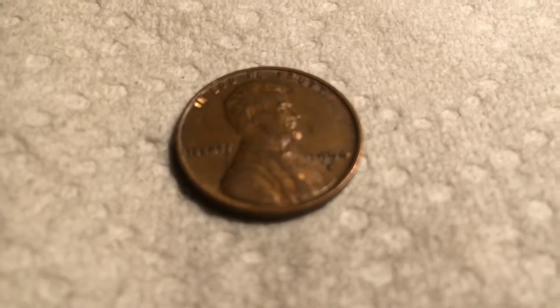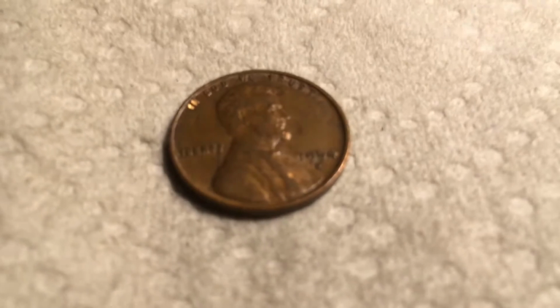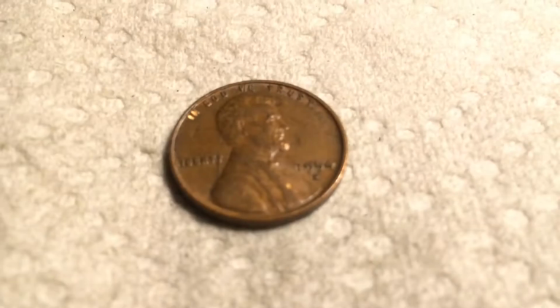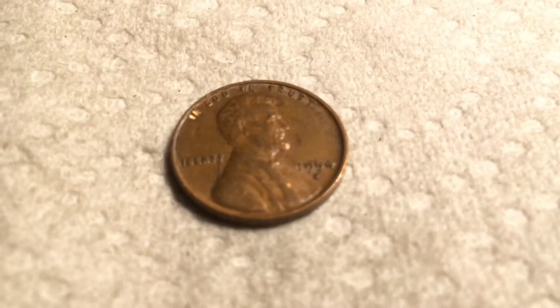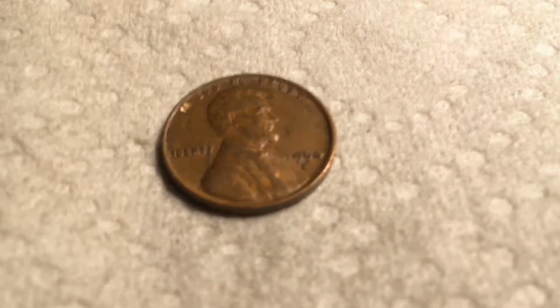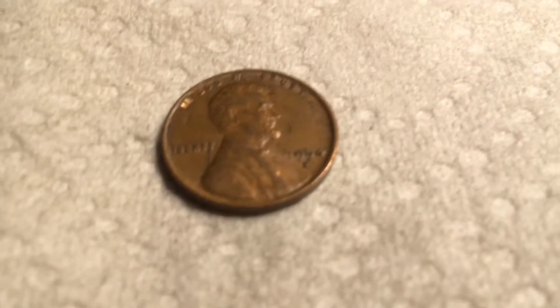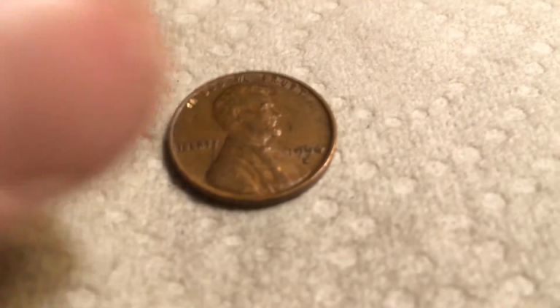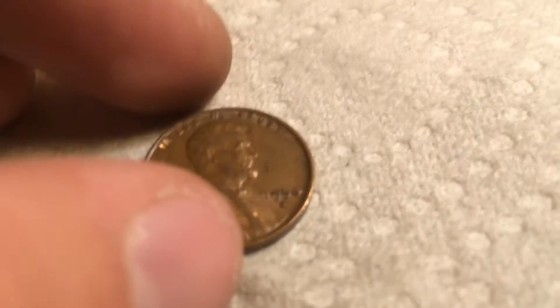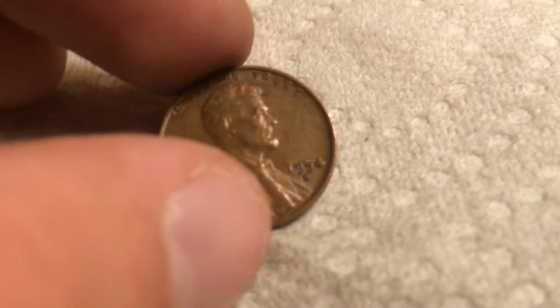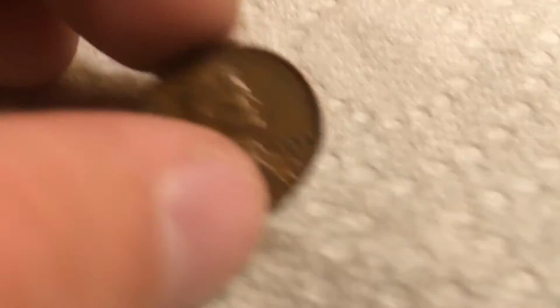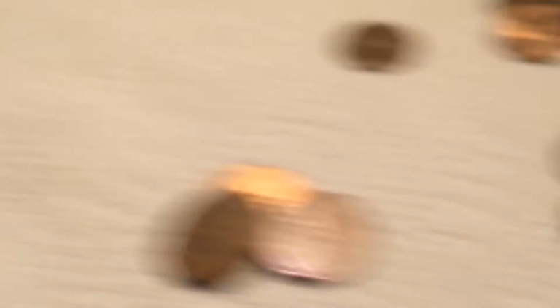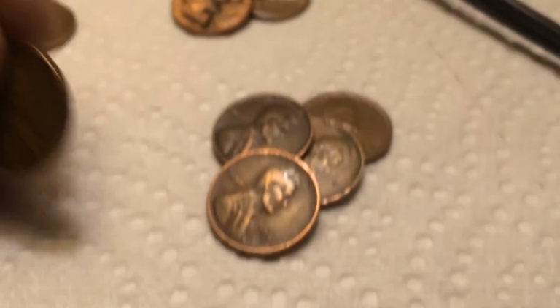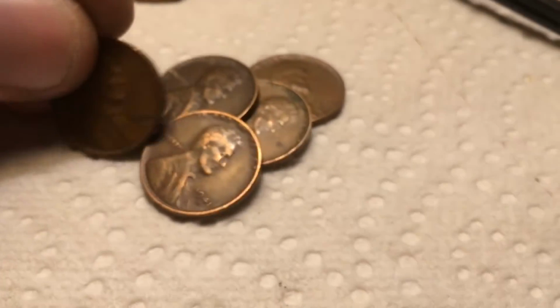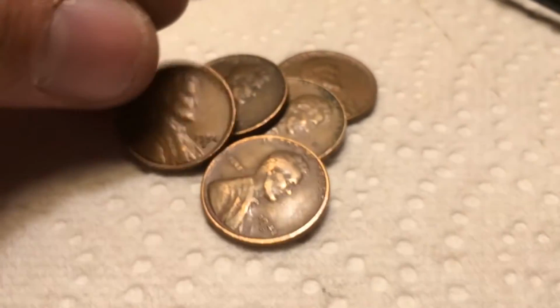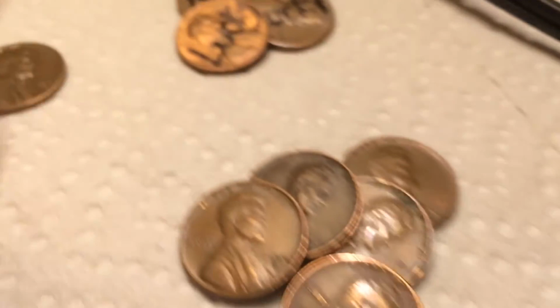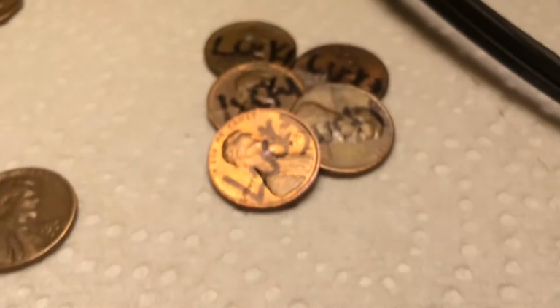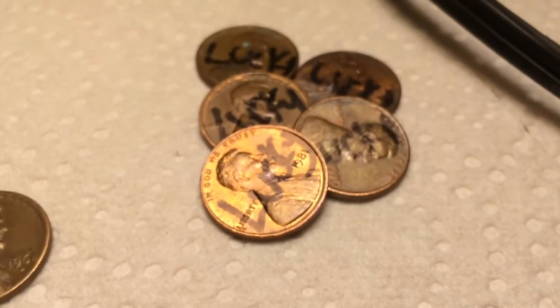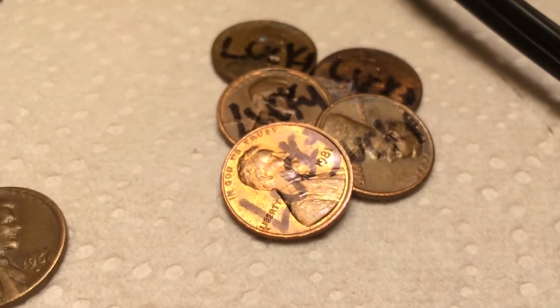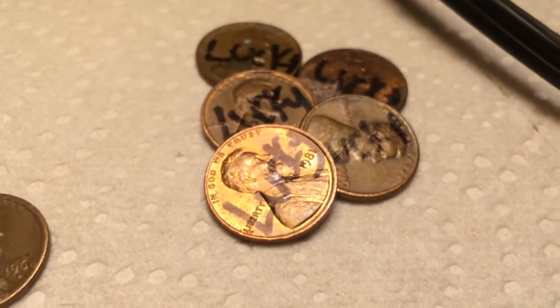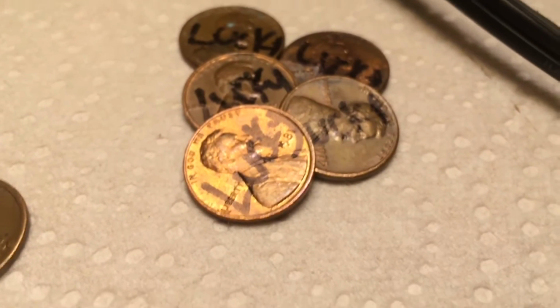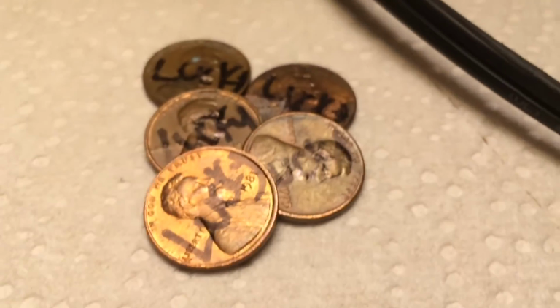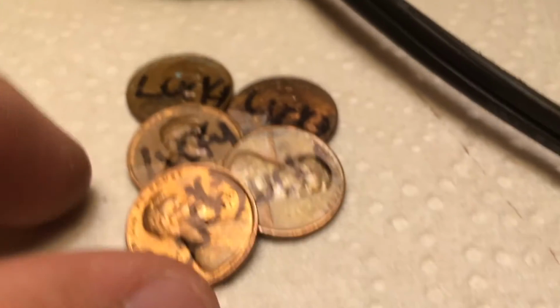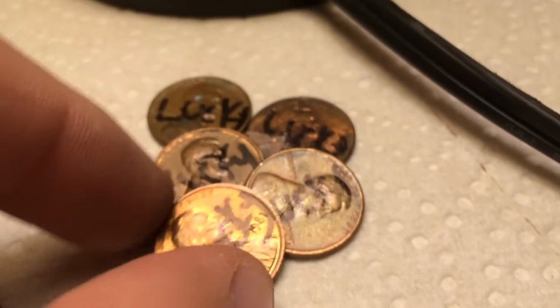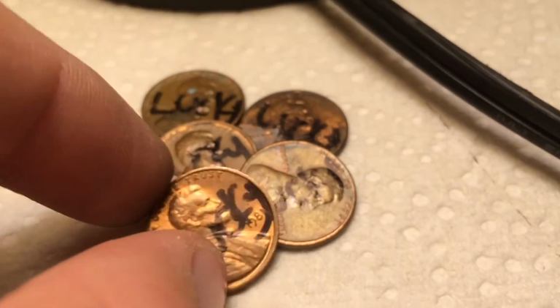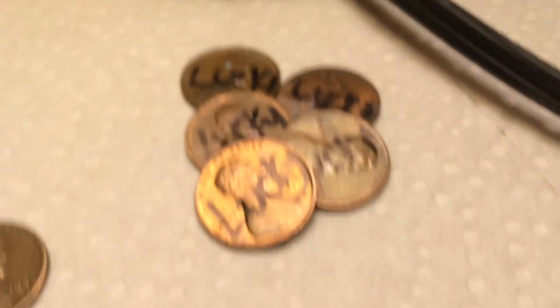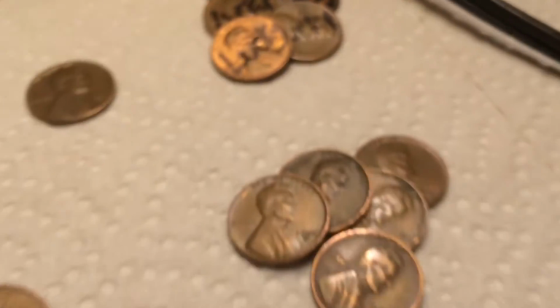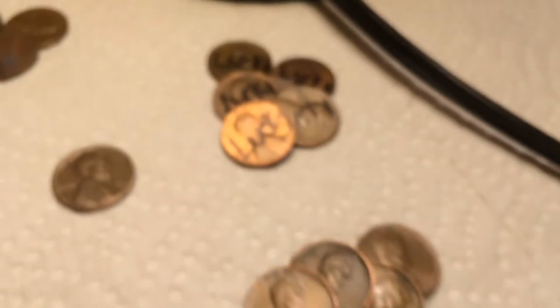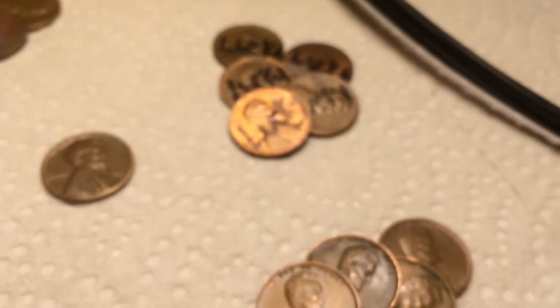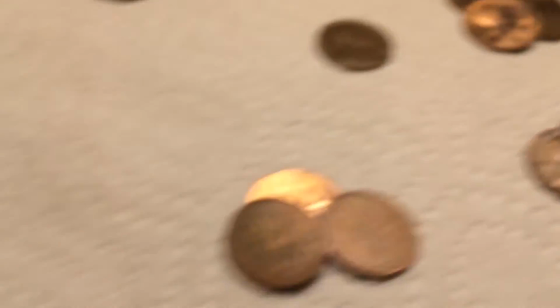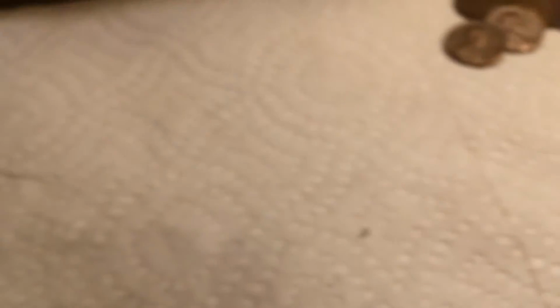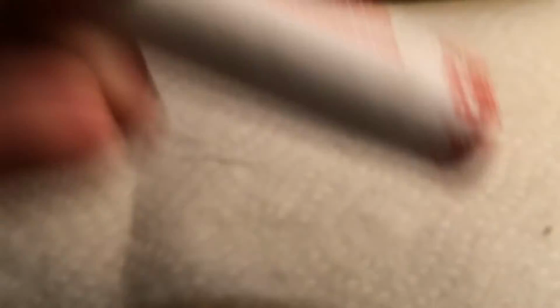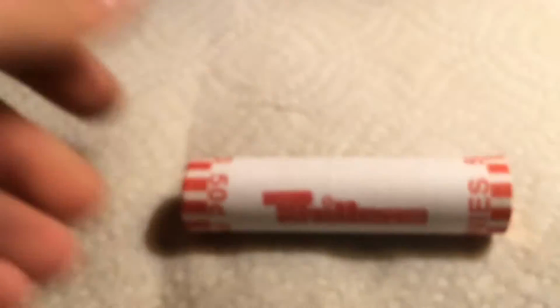Two rolls later, we have another wheat. It's a 1954 Denver. That's five wheats. And in the same roll, another lucky penny — 1981. It's really strange. On to the next.